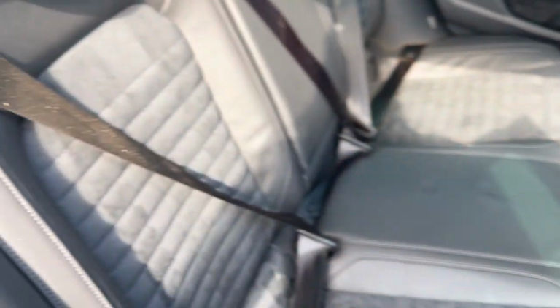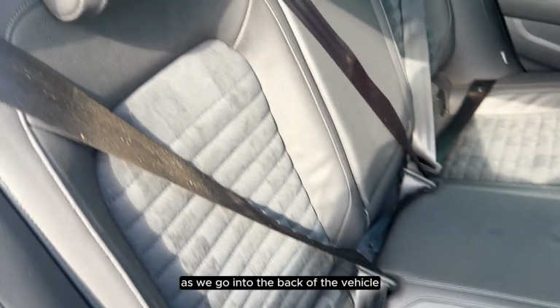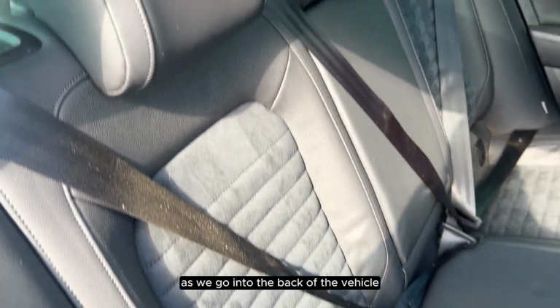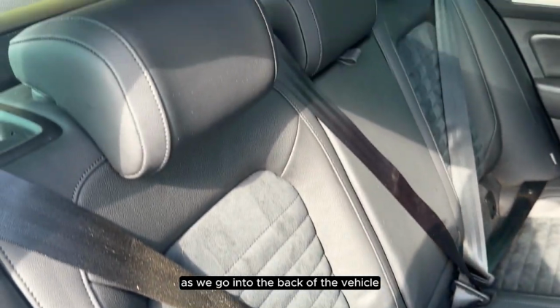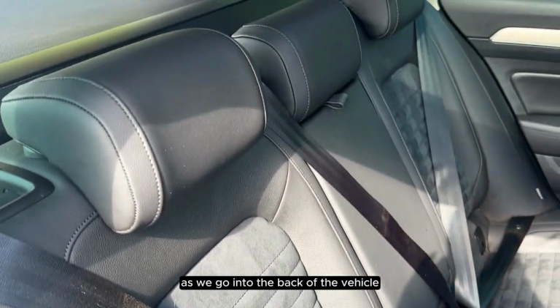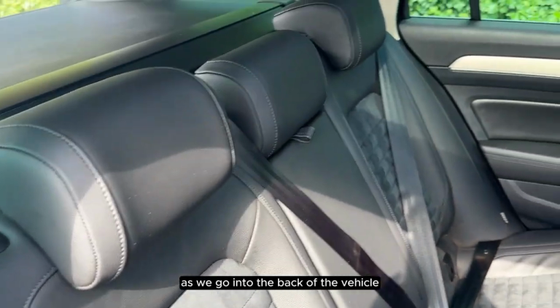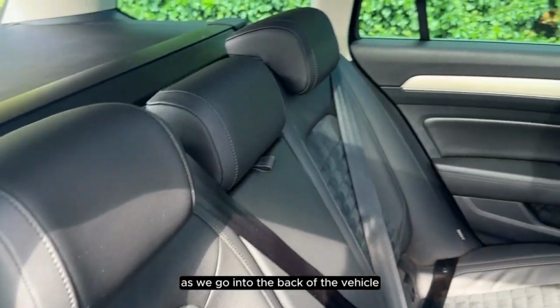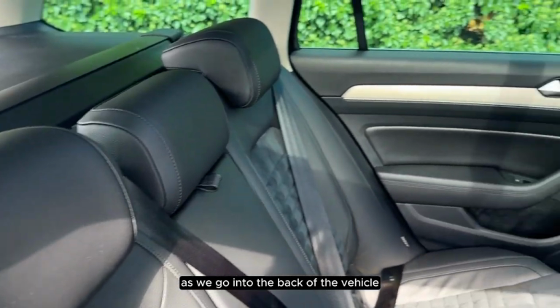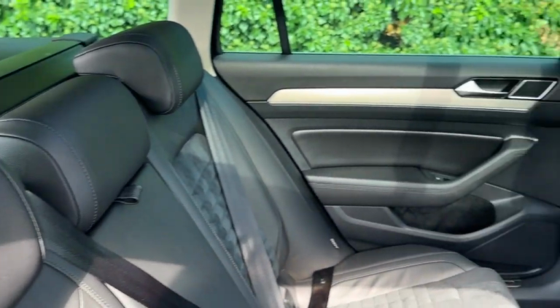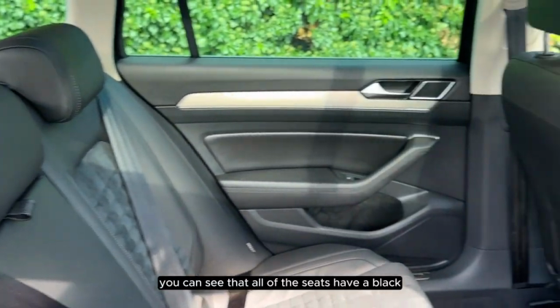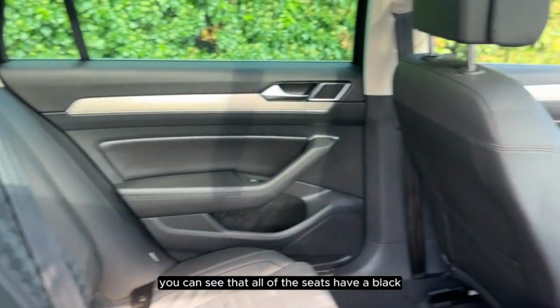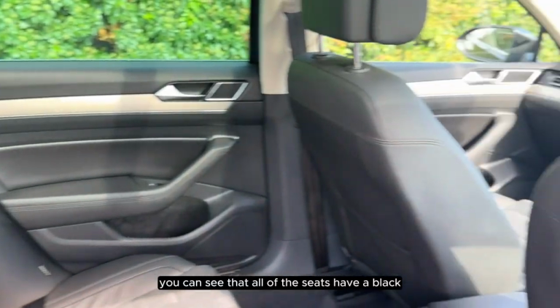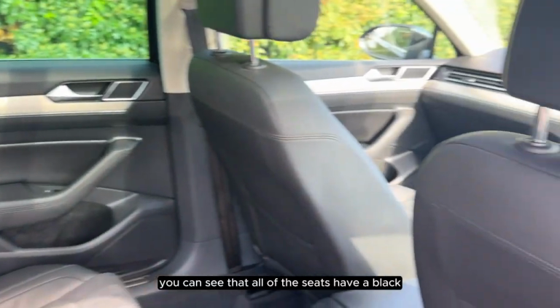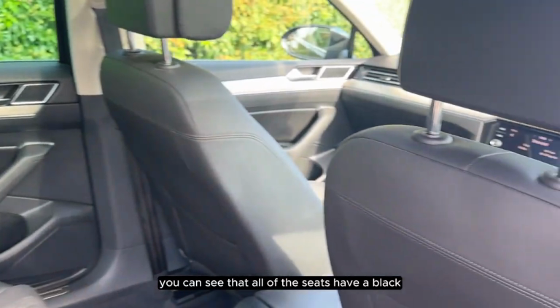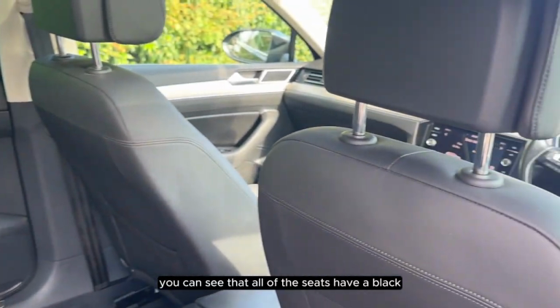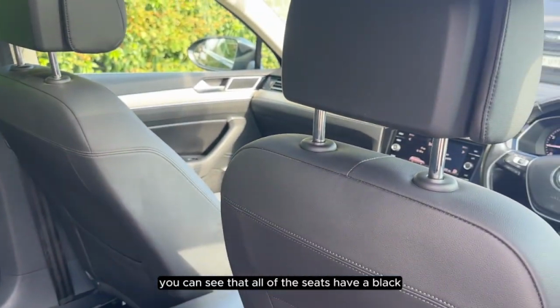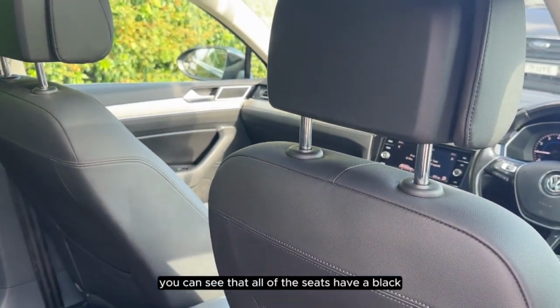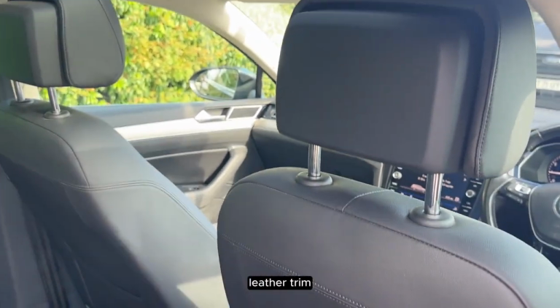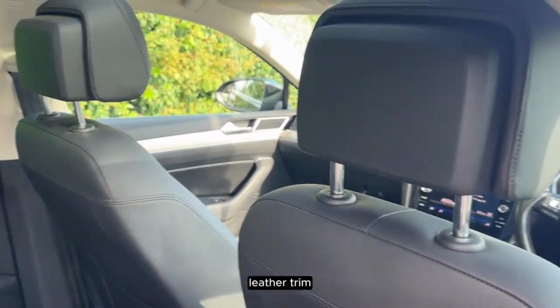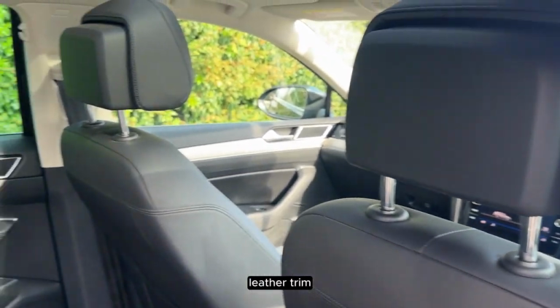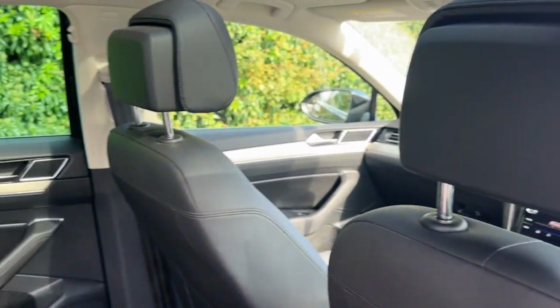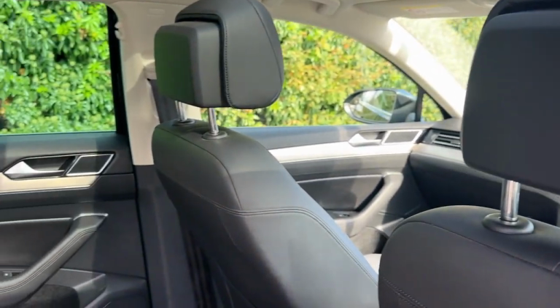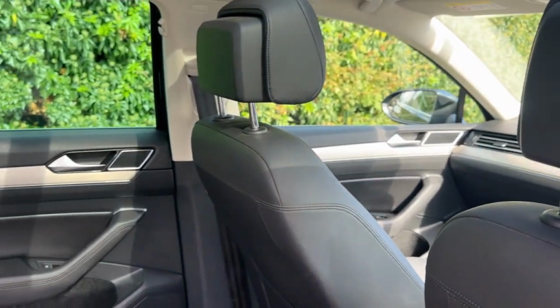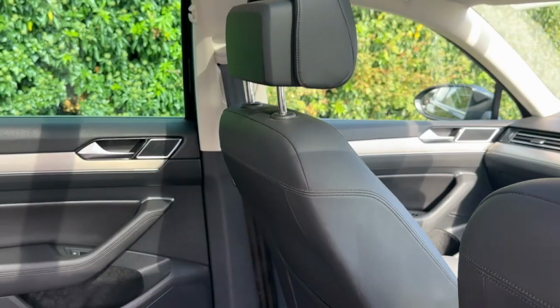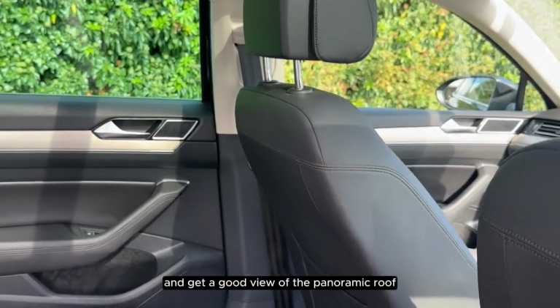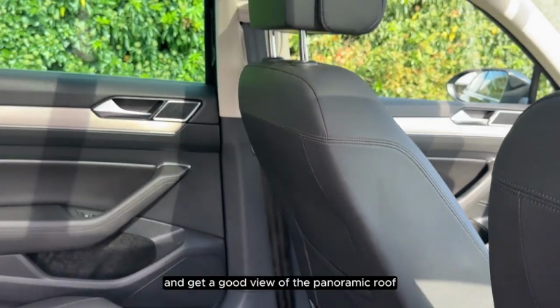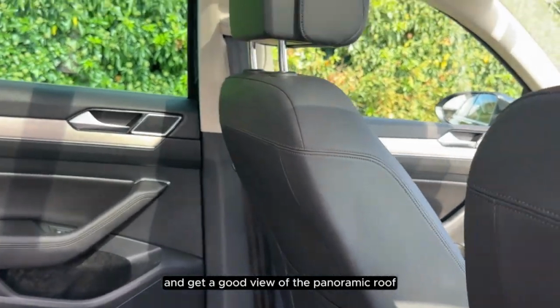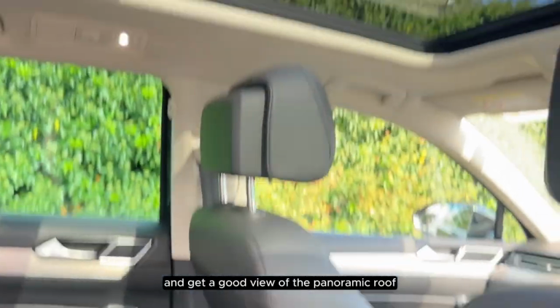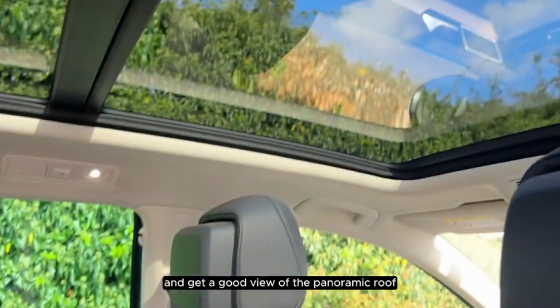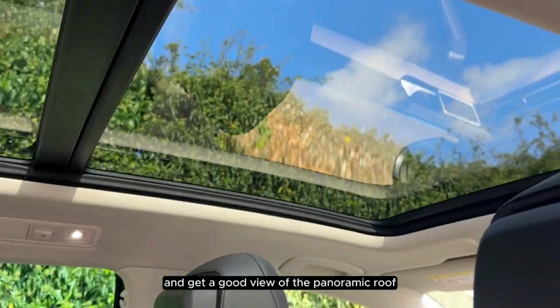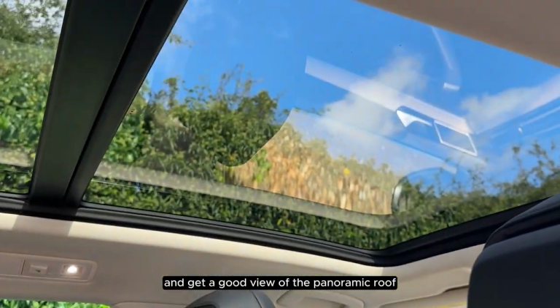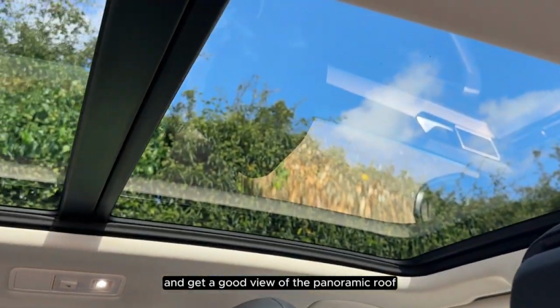As we go into the back of the vehicle you can see that all of the seats have a black leather trim, and you get a good view of the panoramic roof.